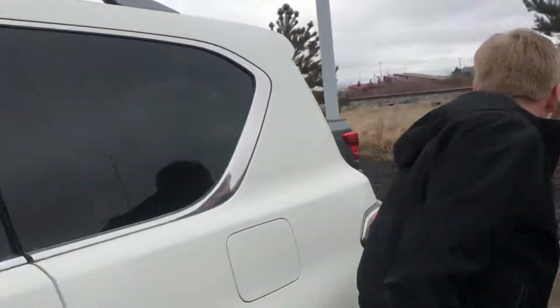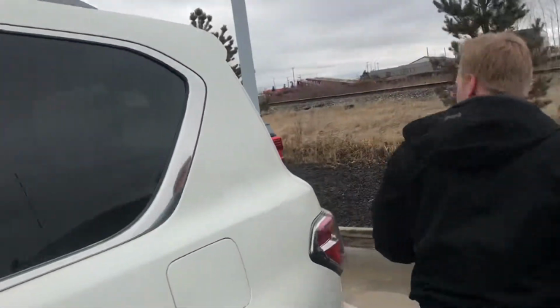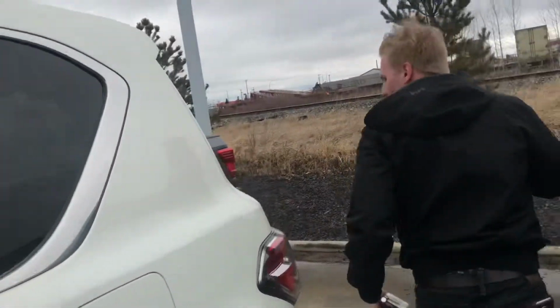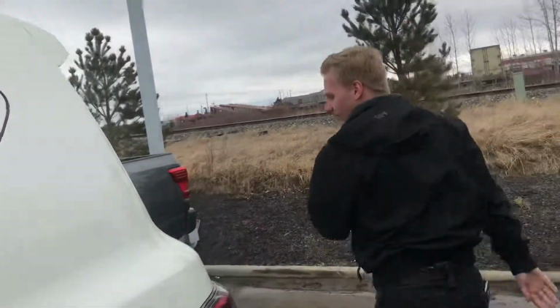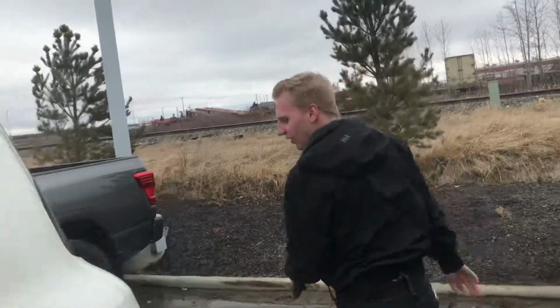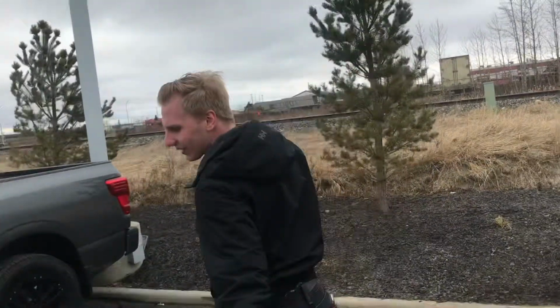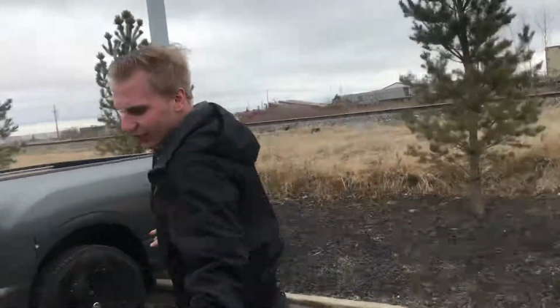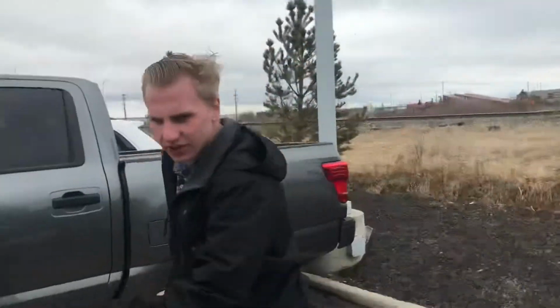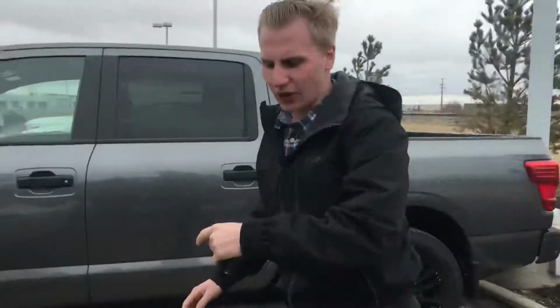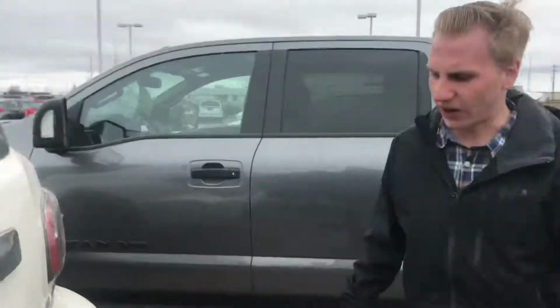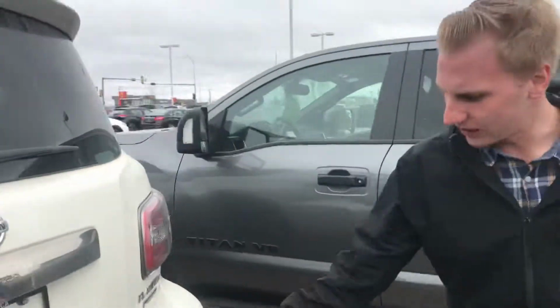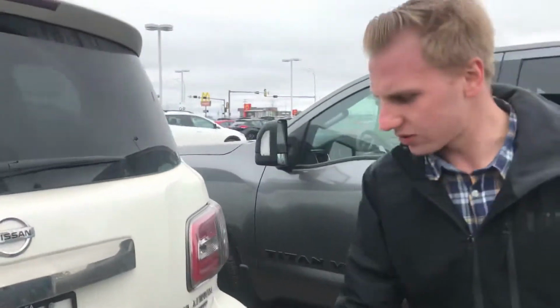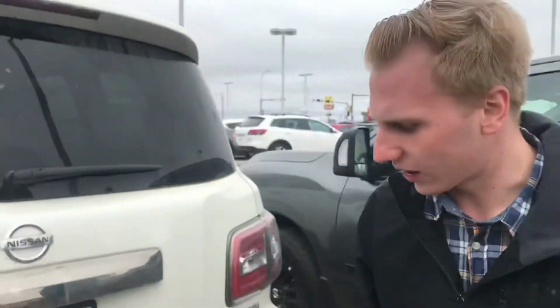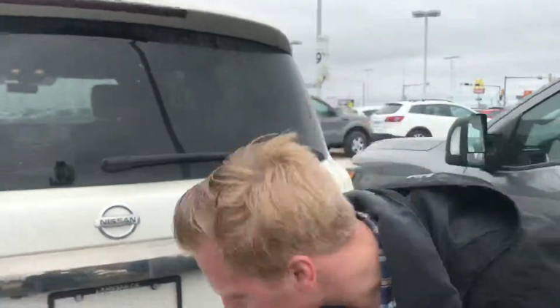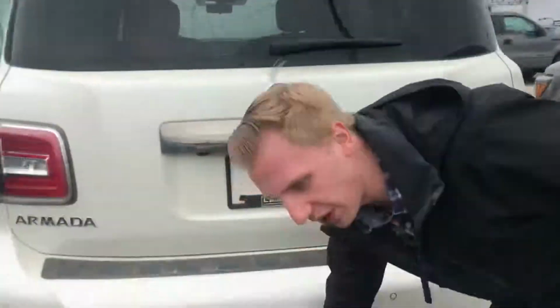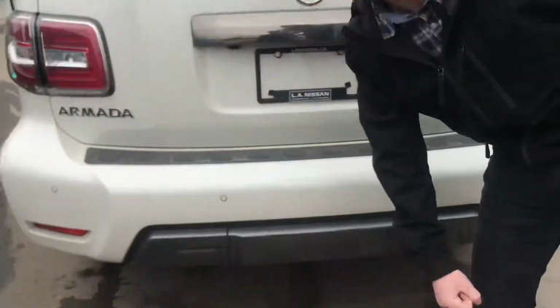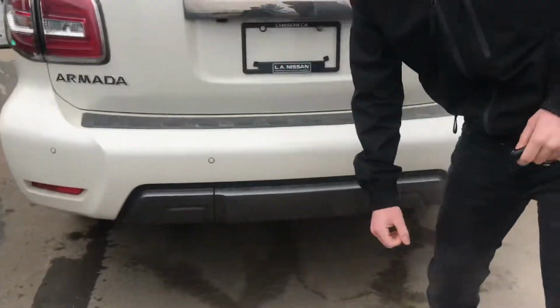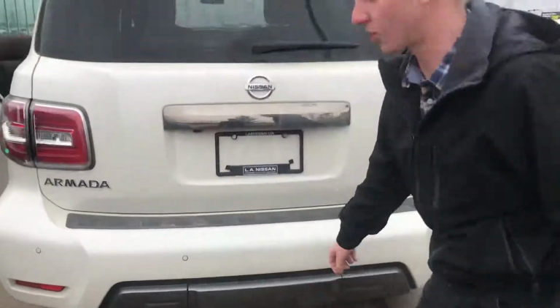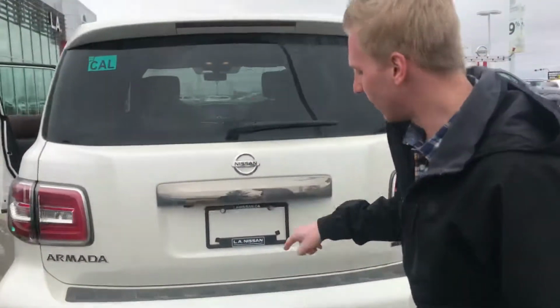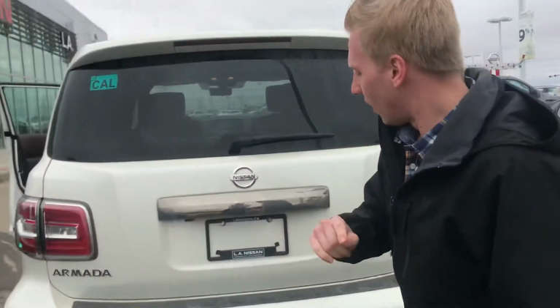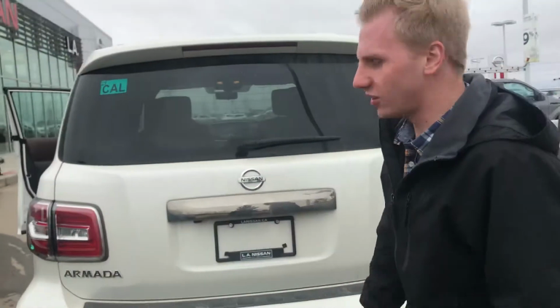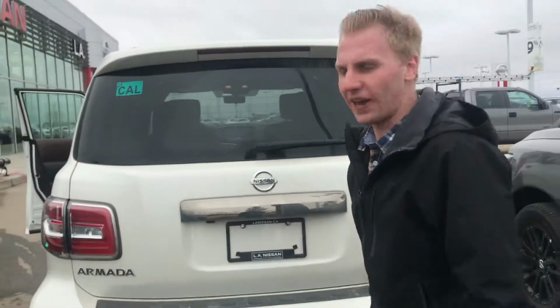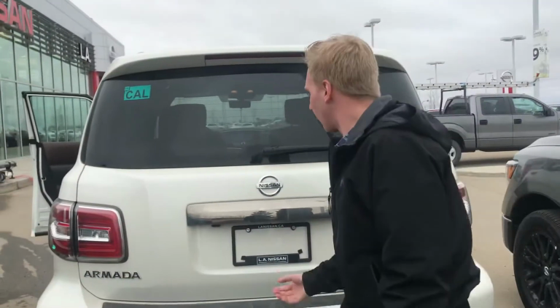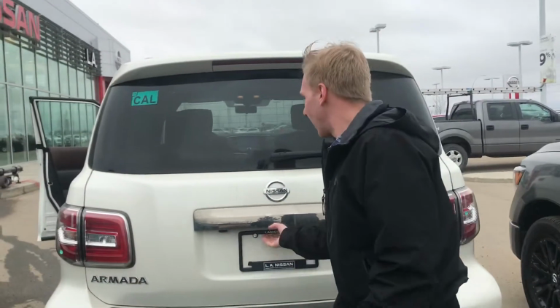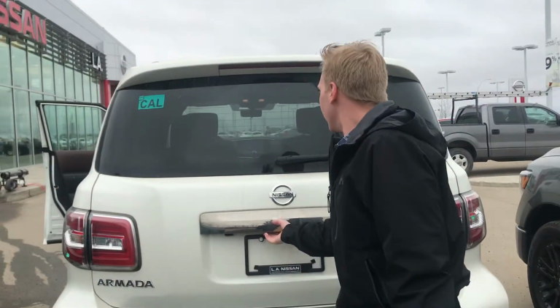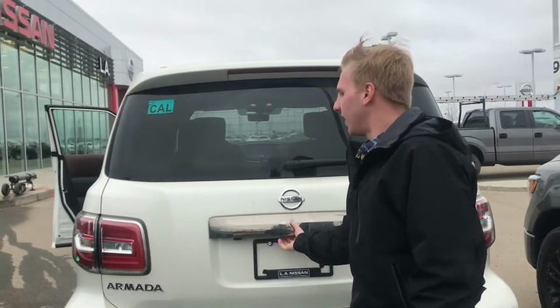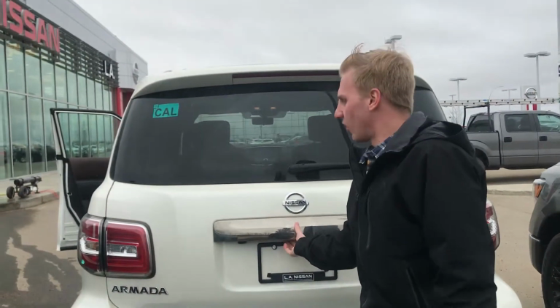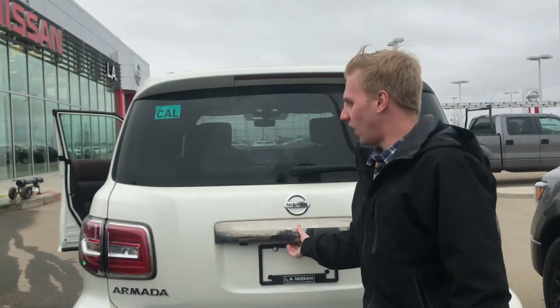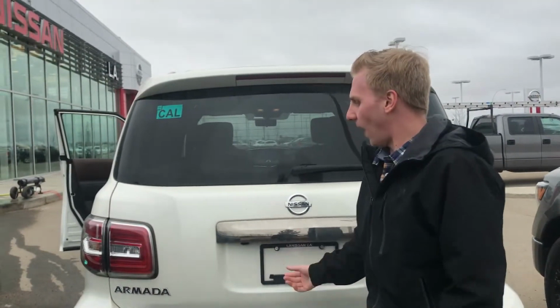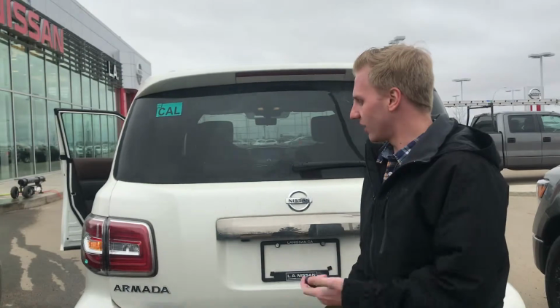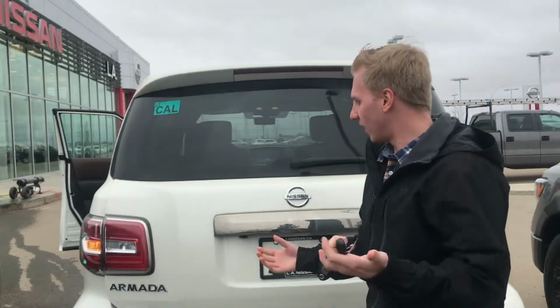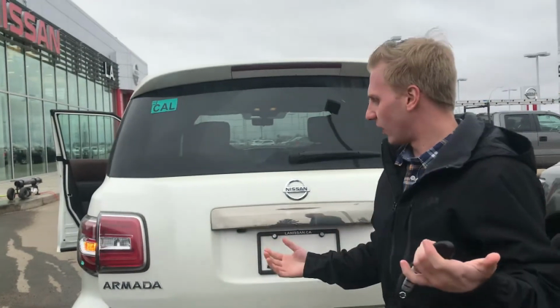And coming over to the very back, those rear proximity sensors I was talking about, that trailer tow hitch already equipped just behind that cover there. And then of course, our power liftgate on this one.